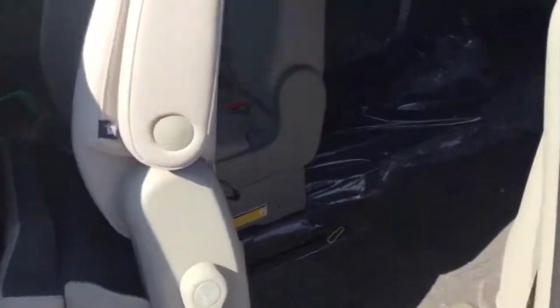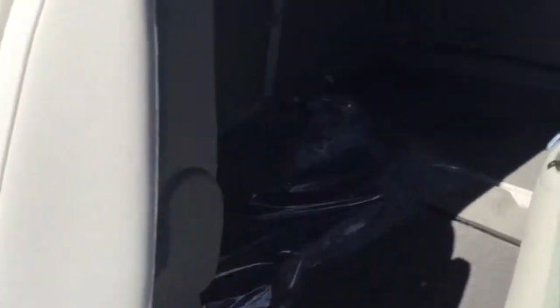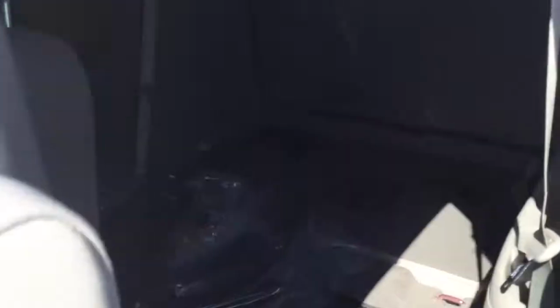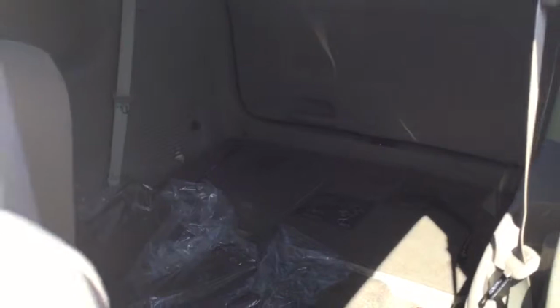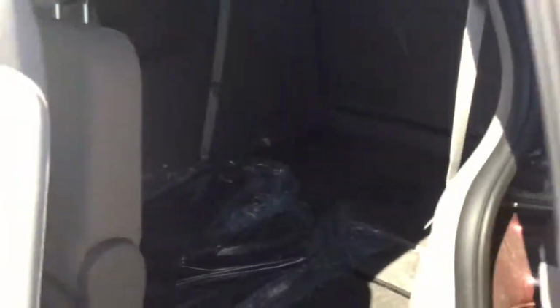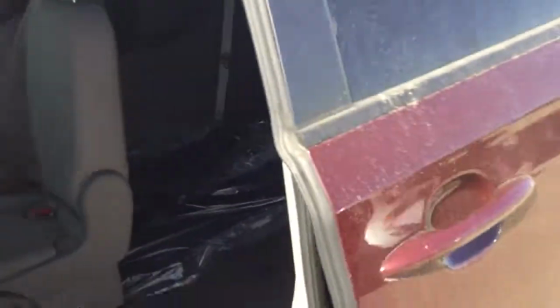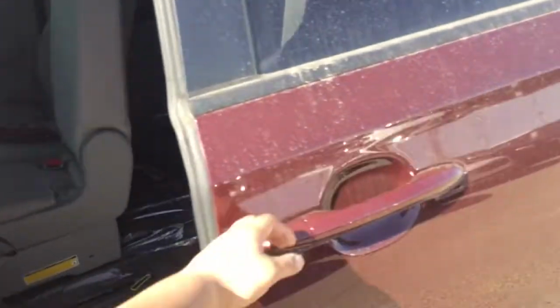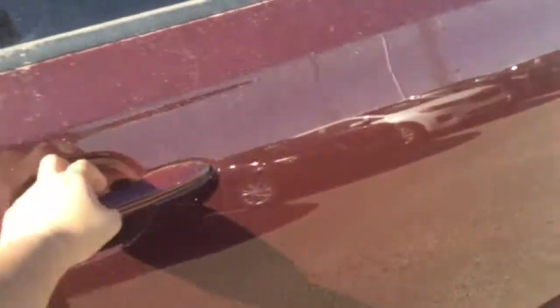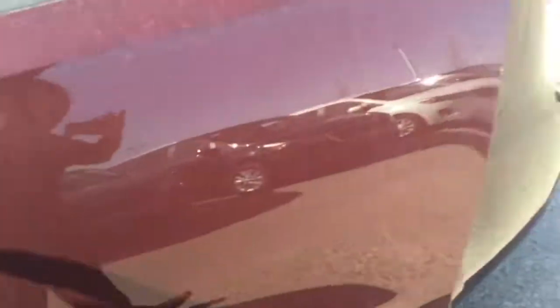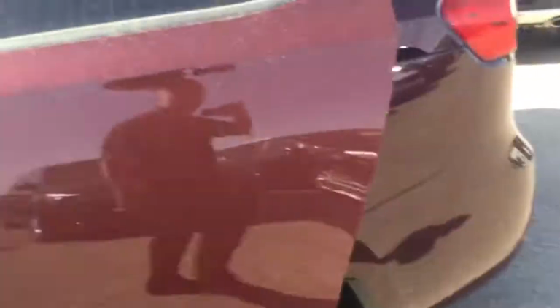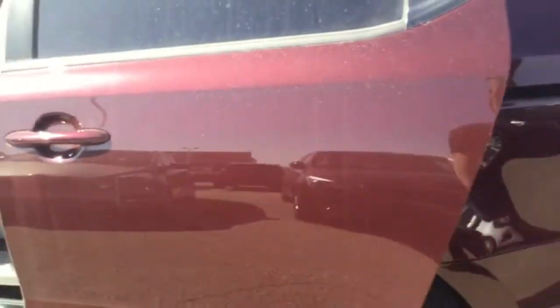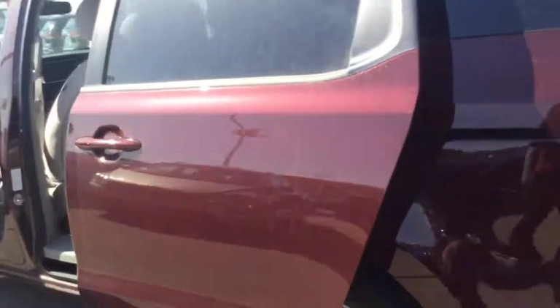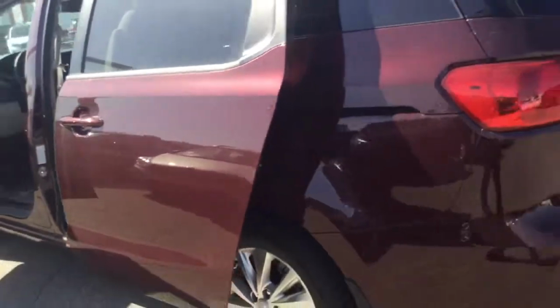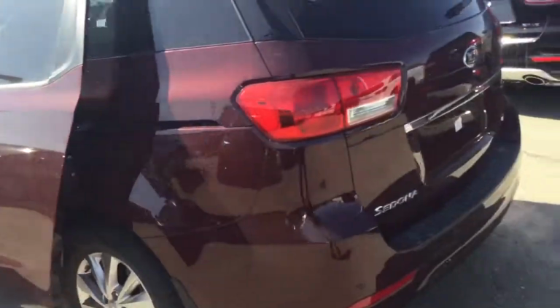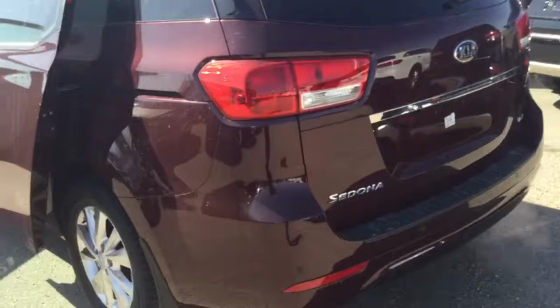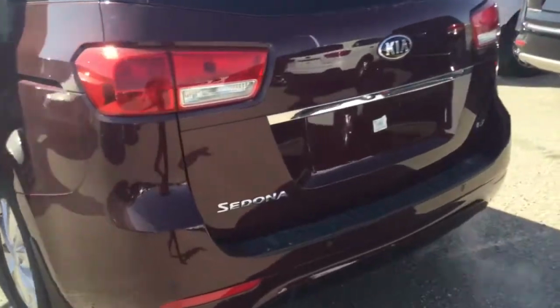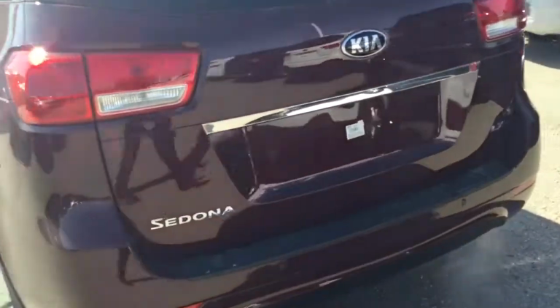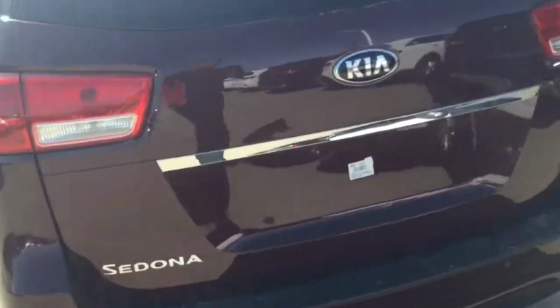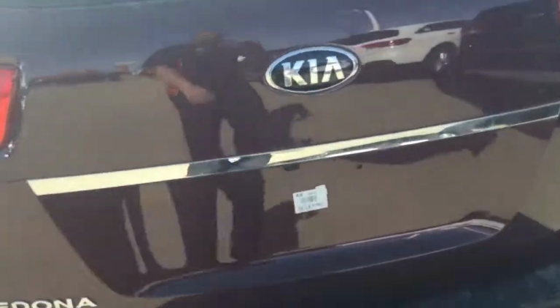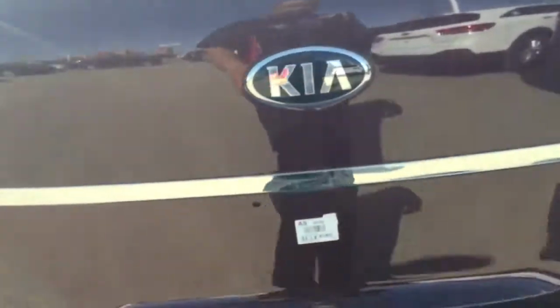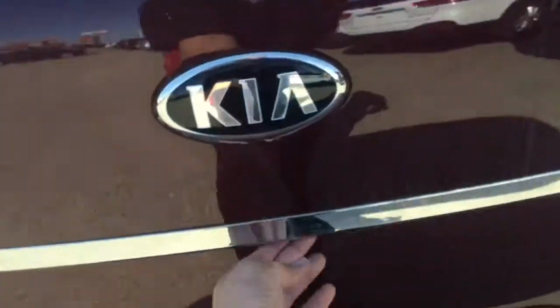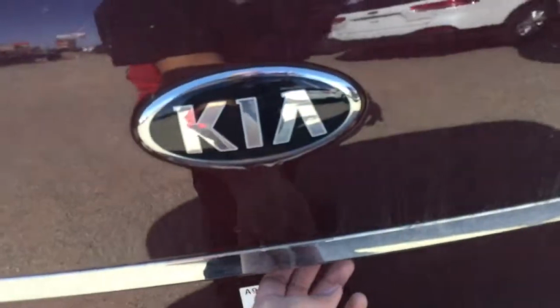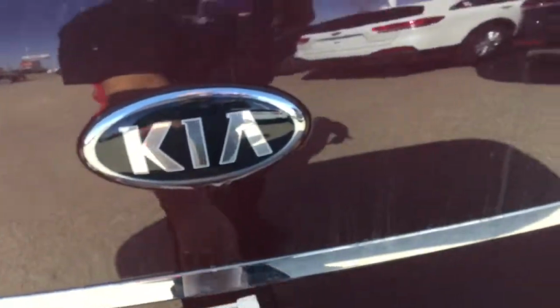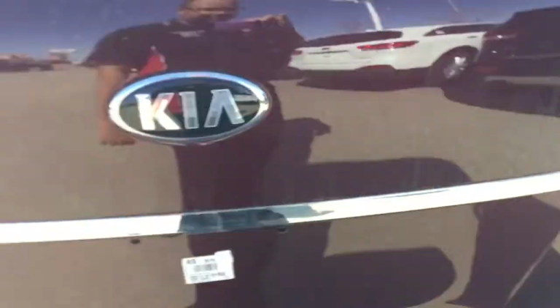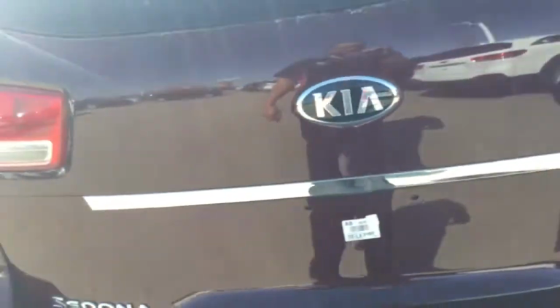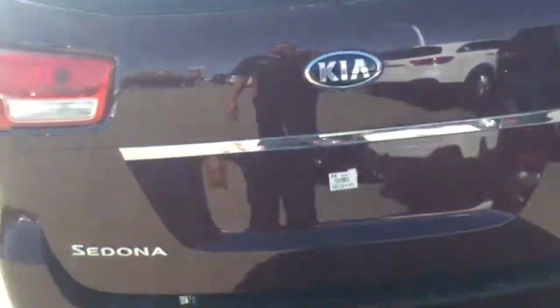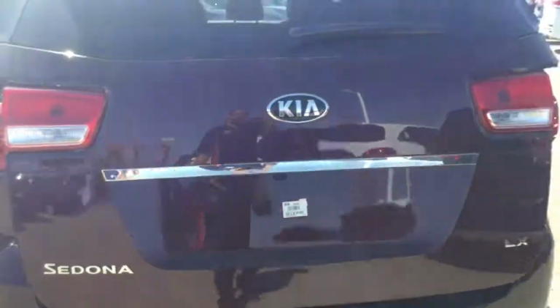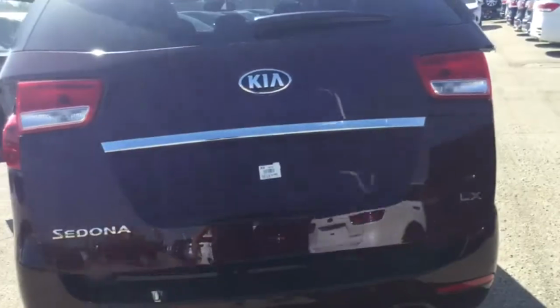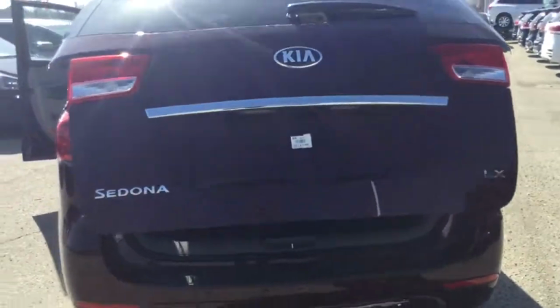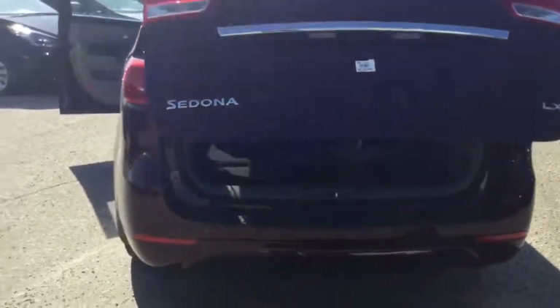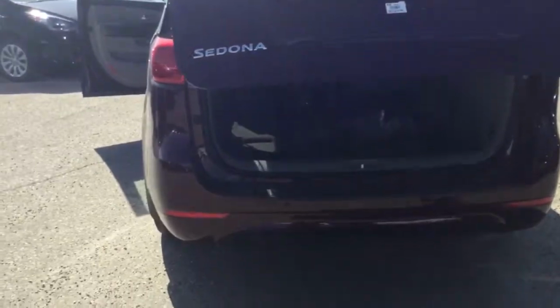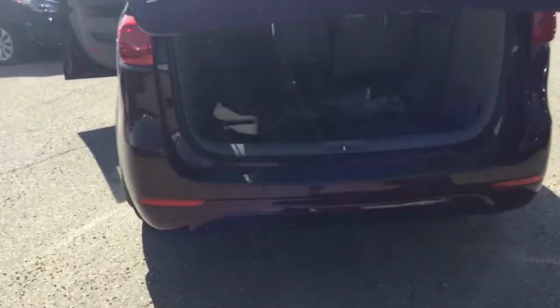Those seats are folded away right now and I'm going to show you how to use them. This vehicle does have a power trunk — all you have to do is hit this button right here and it opens up automatically.